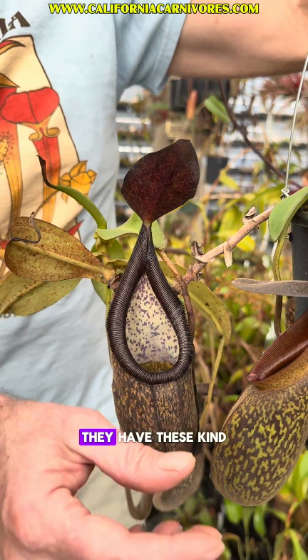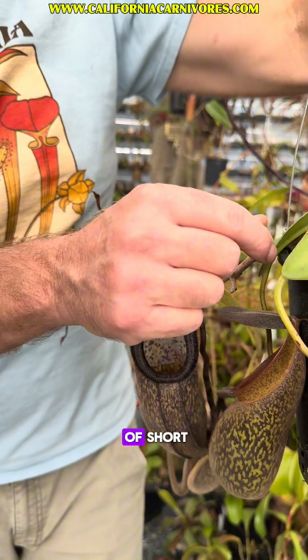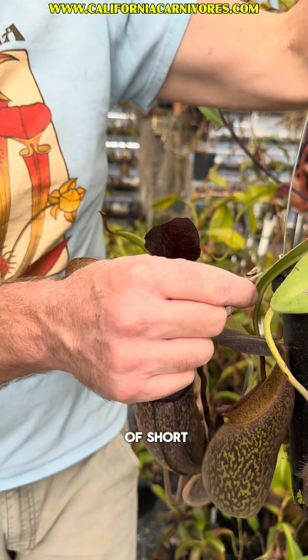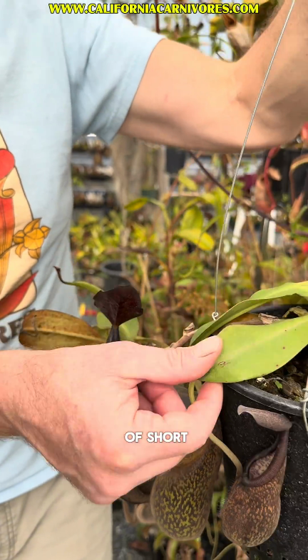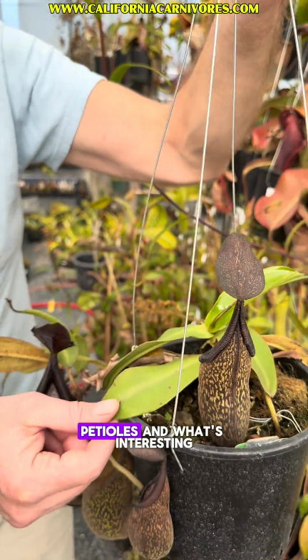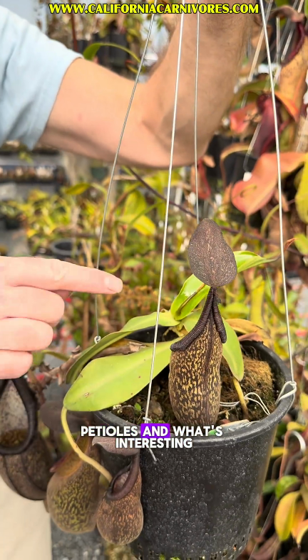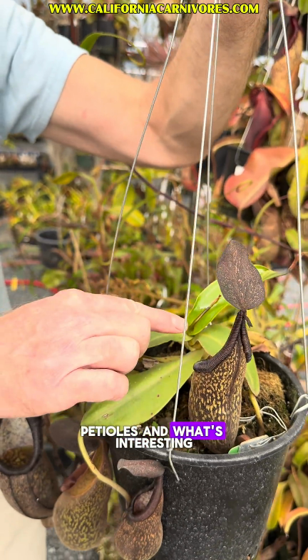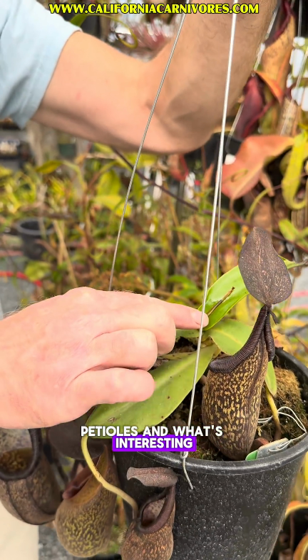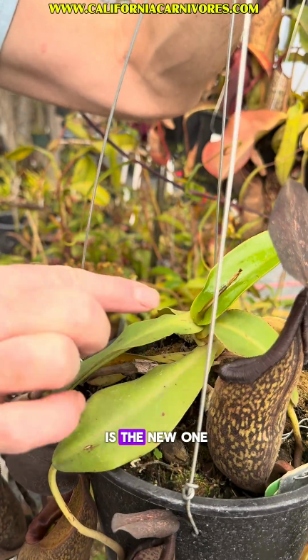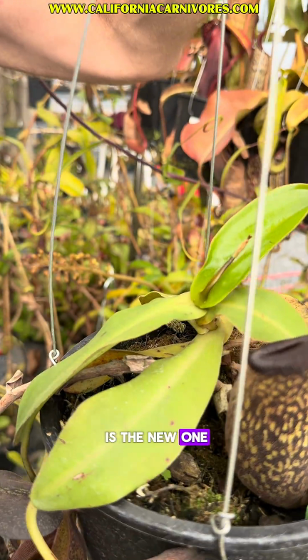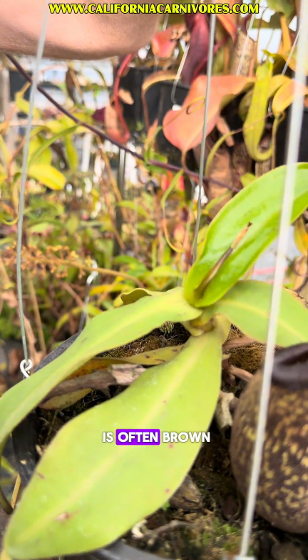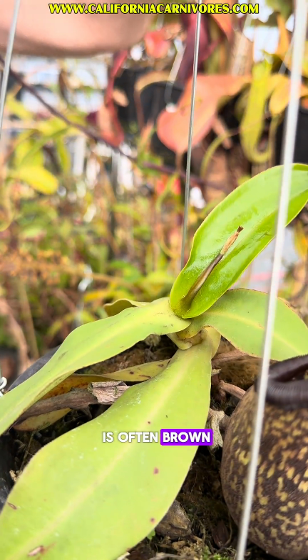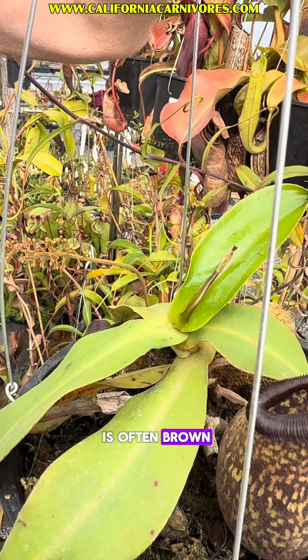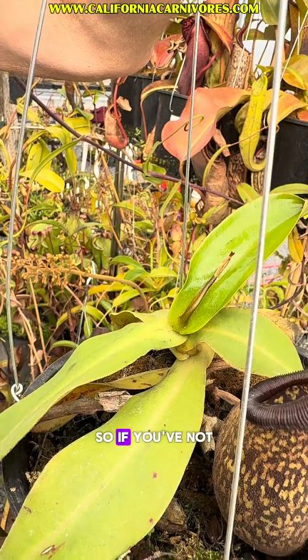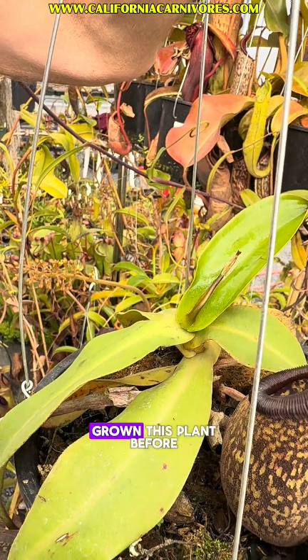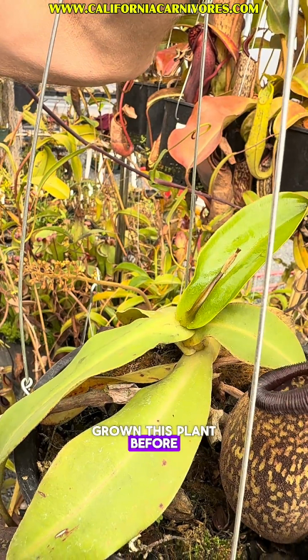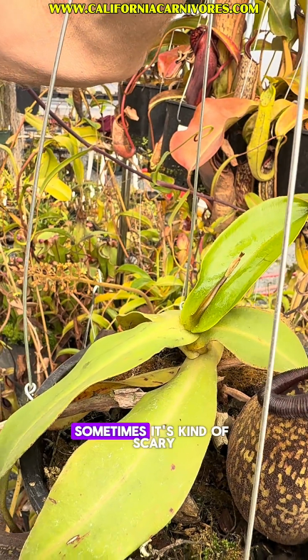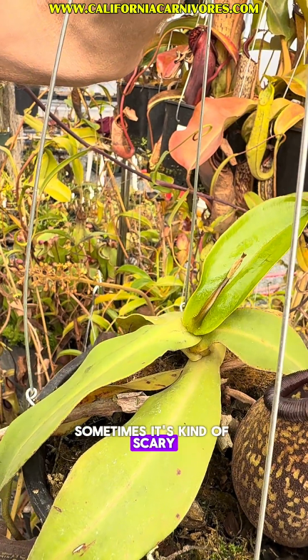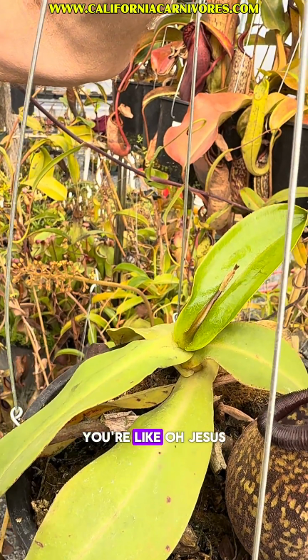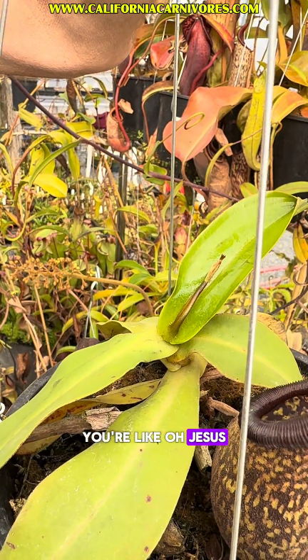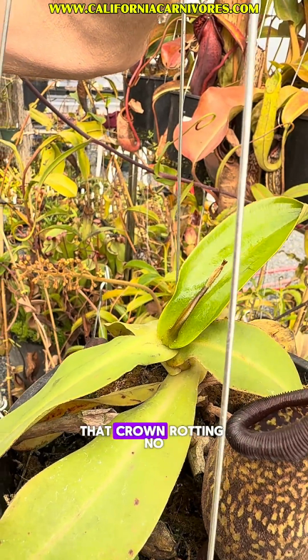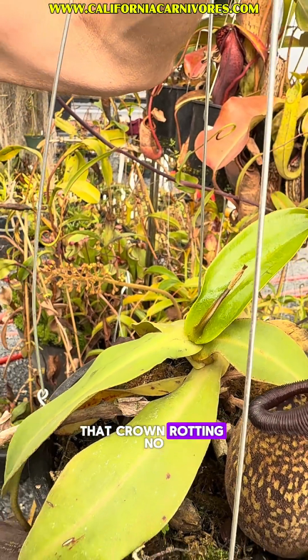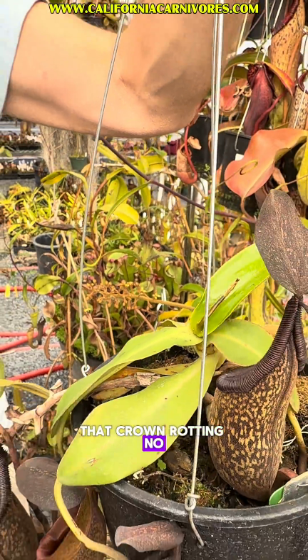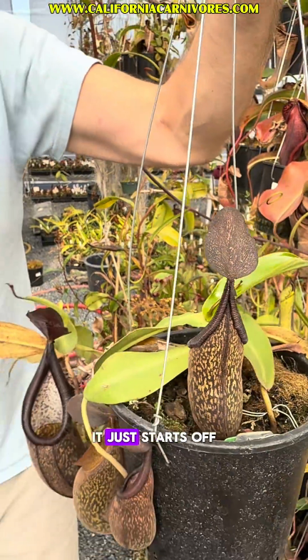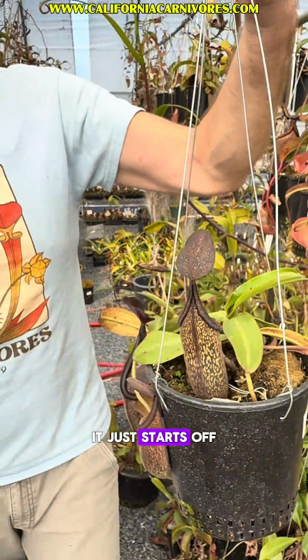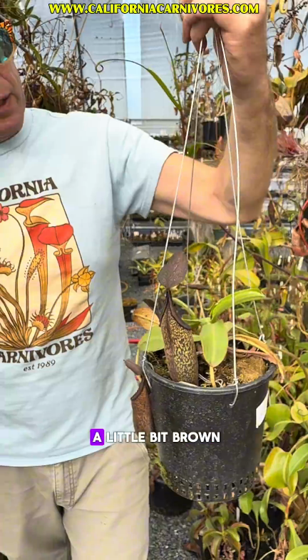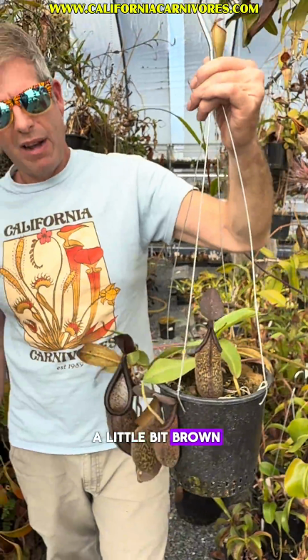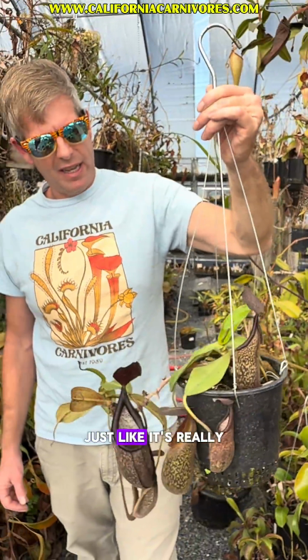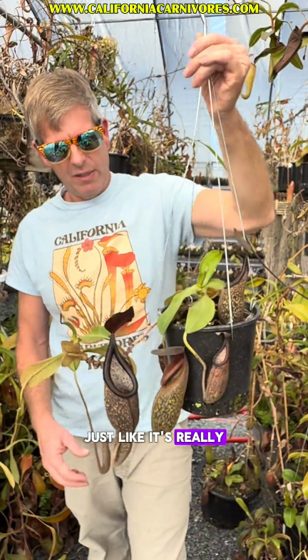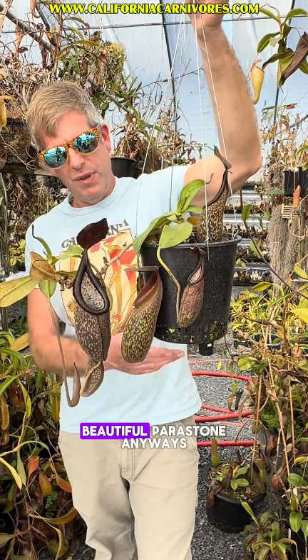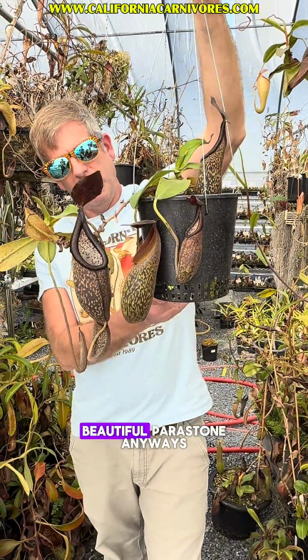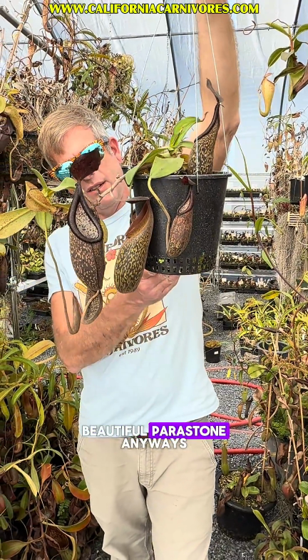They have these kind of short petioles and what's interesting is the new growth is often brown, so if you've not grown this plant before, sometimes it's kind of scary — you're like, oh geez, is that crown rotting? No, it just starts off a little bit brown, just like its really beautiful peristome.